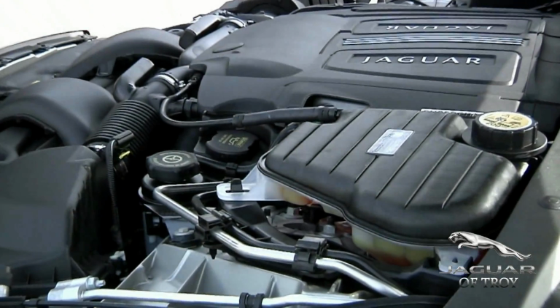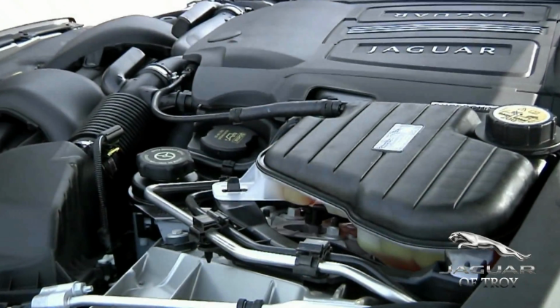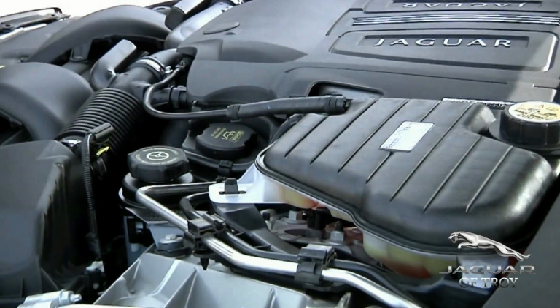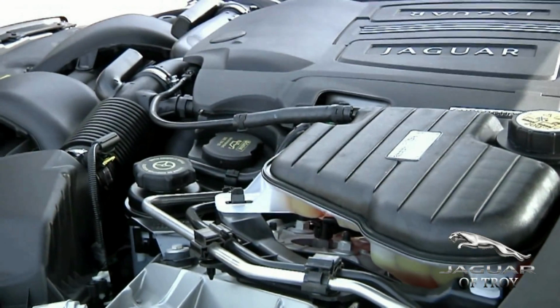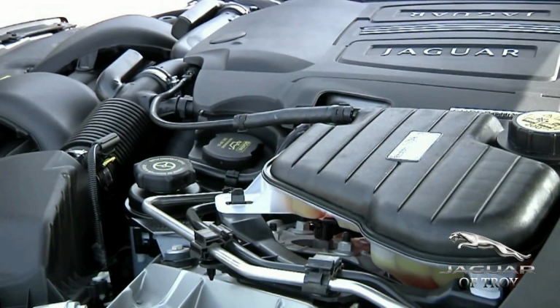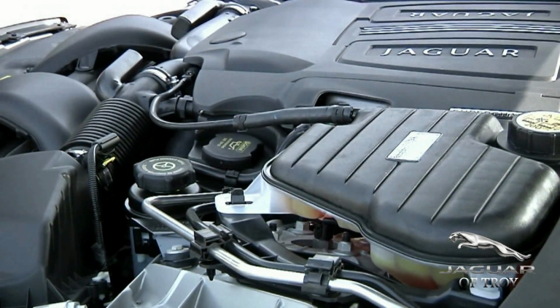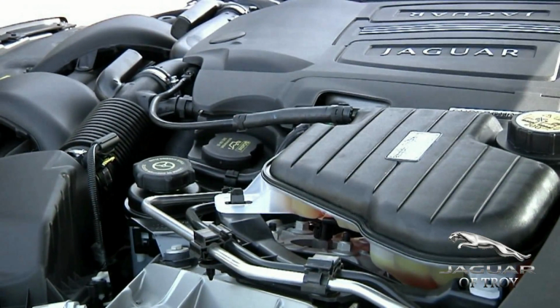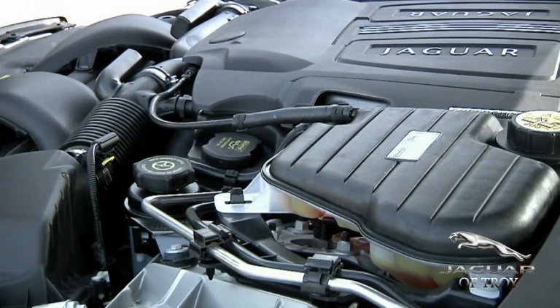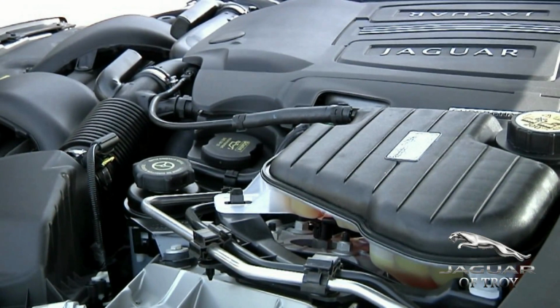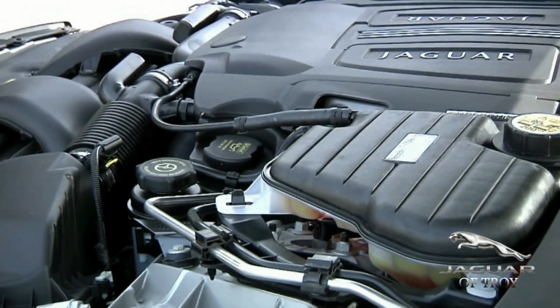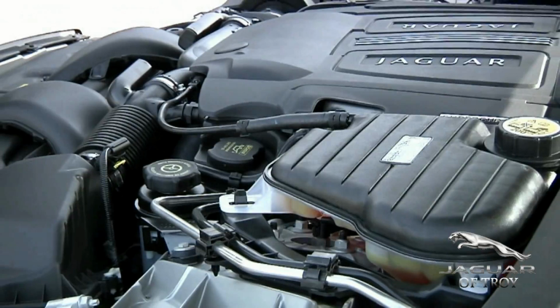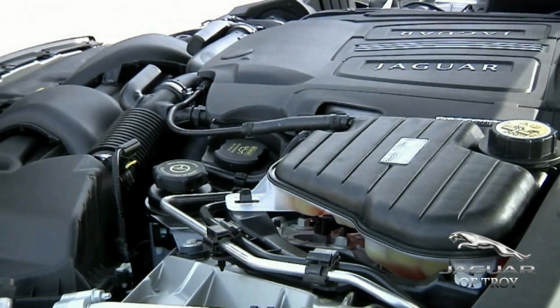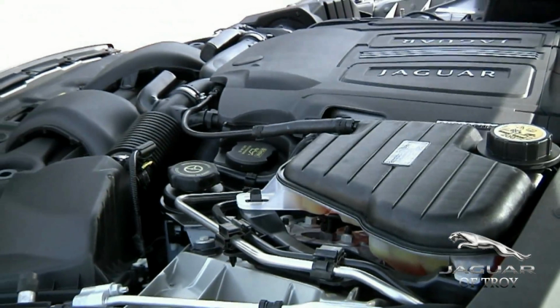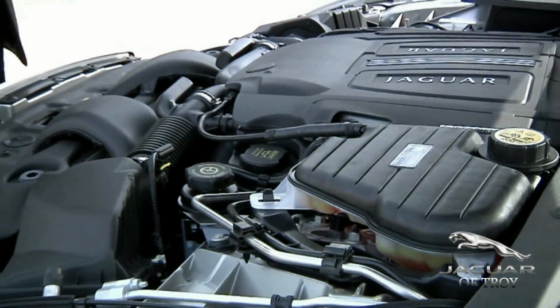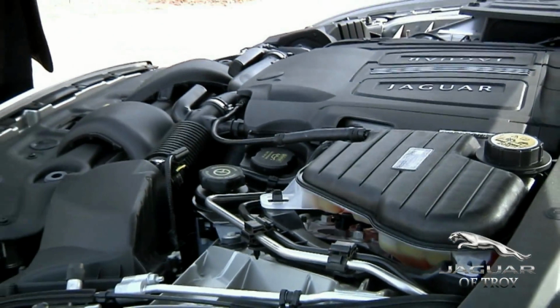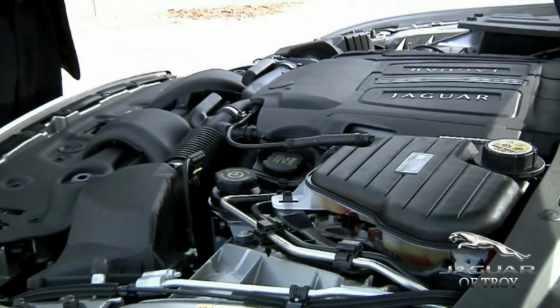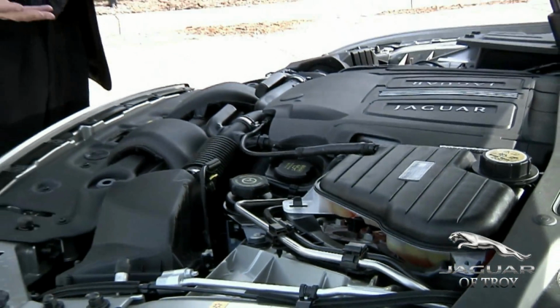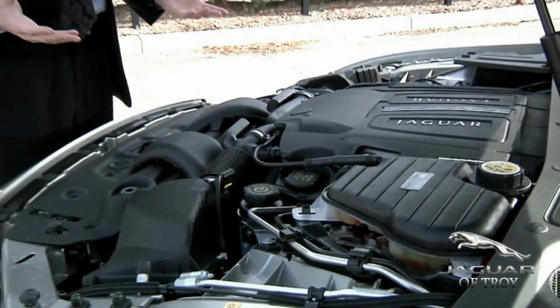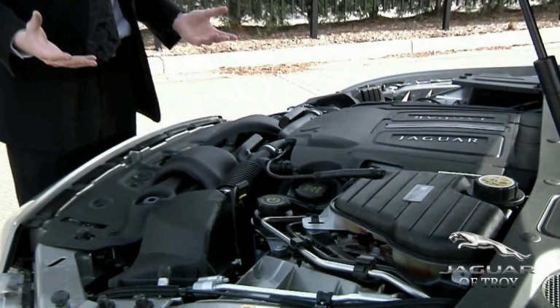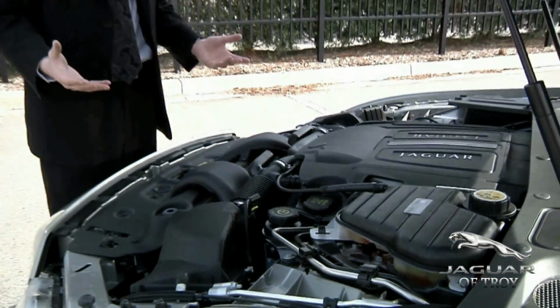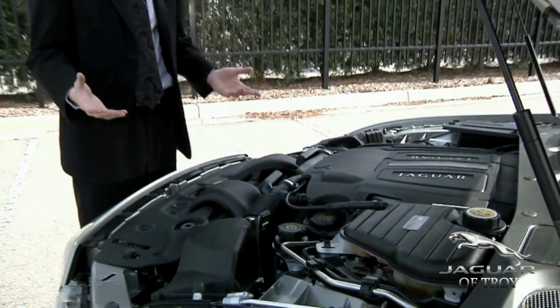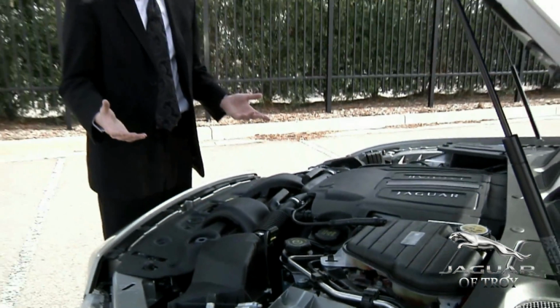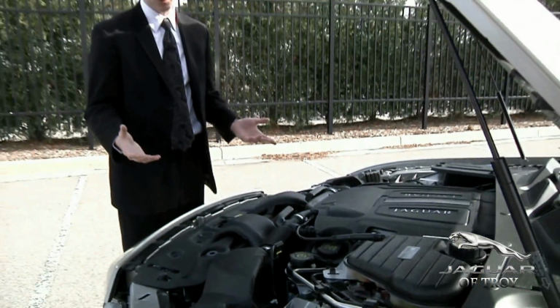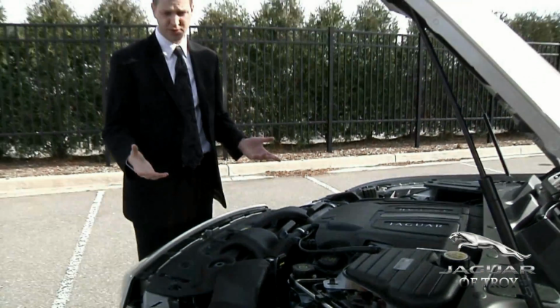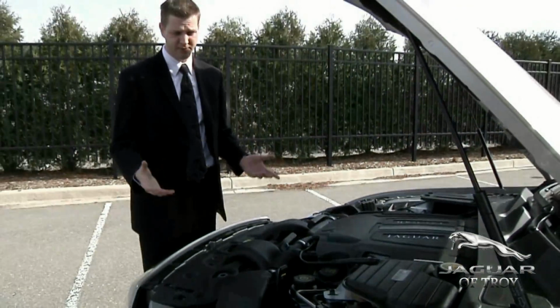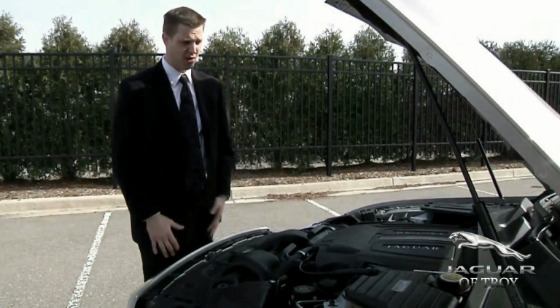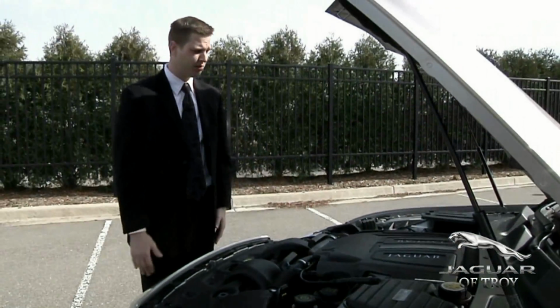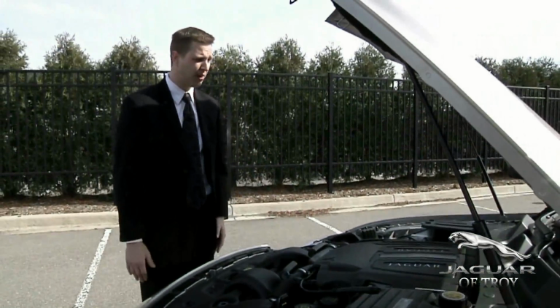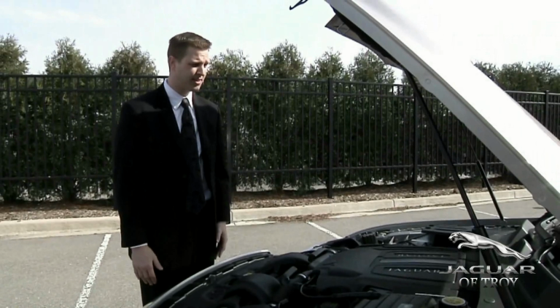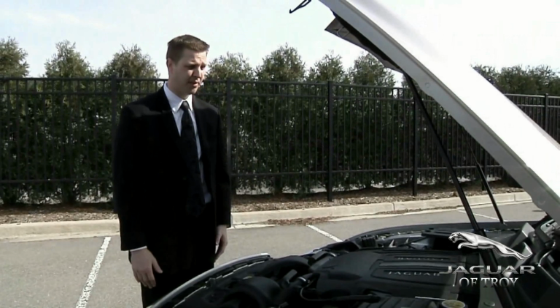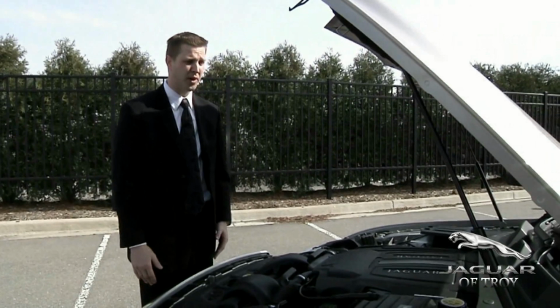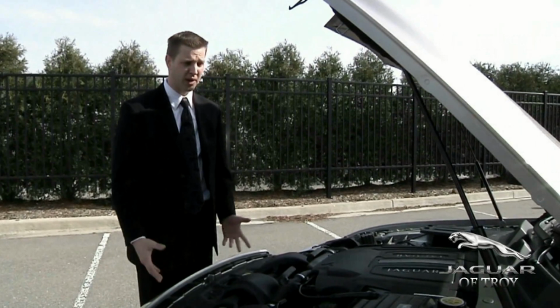Jaguar has lowered its CO2 emissions to give you better fuel economy and to add more power to the vehicle as well. So Jaguar is definitely going green.